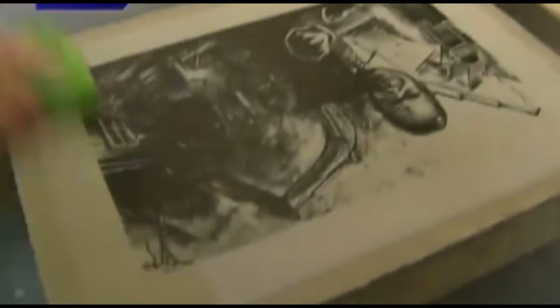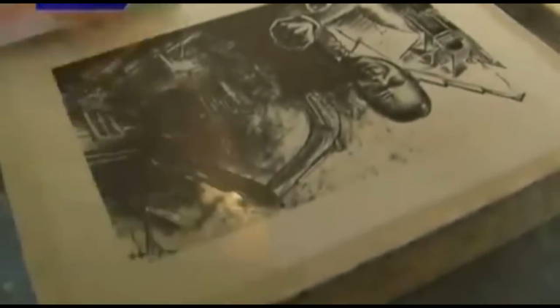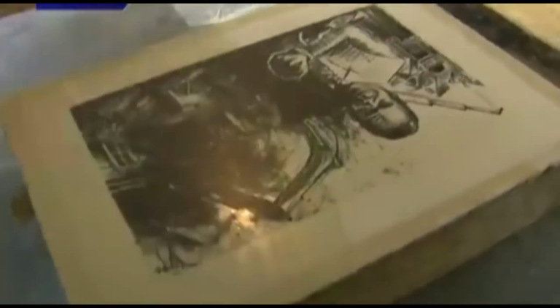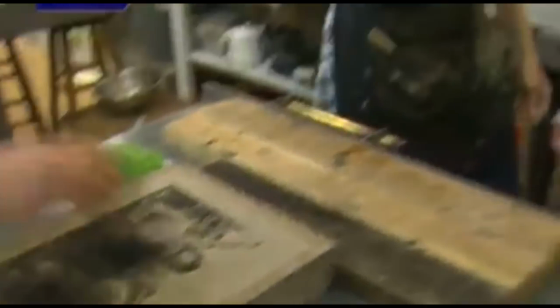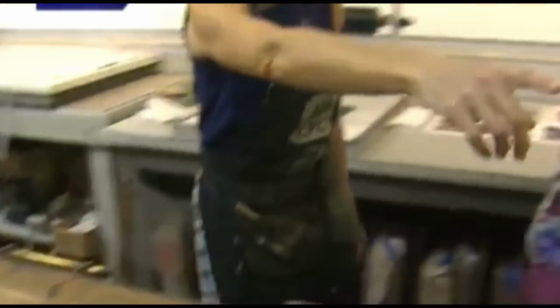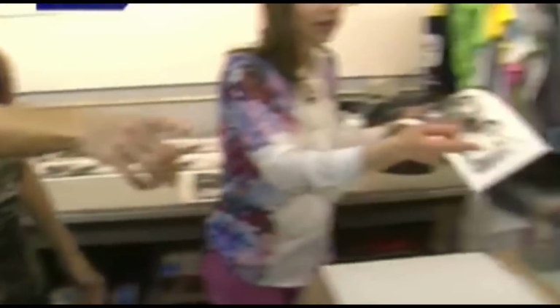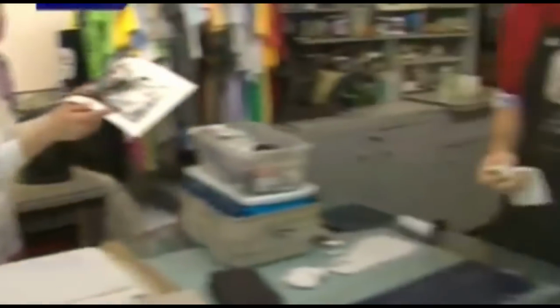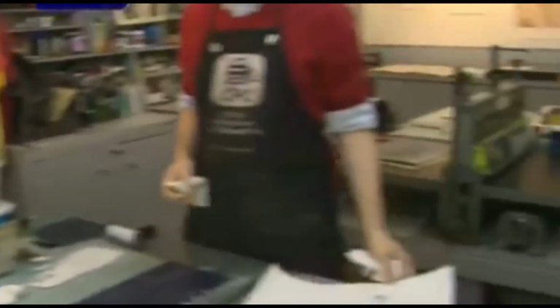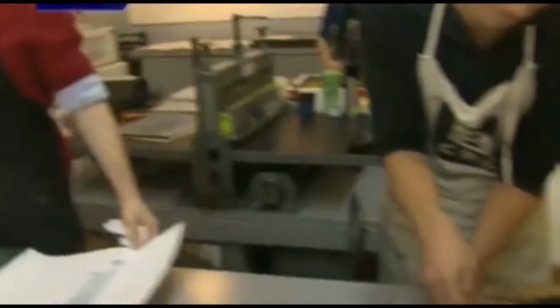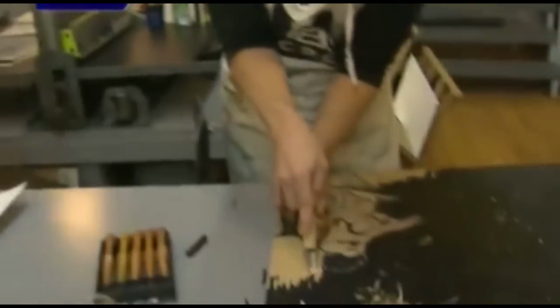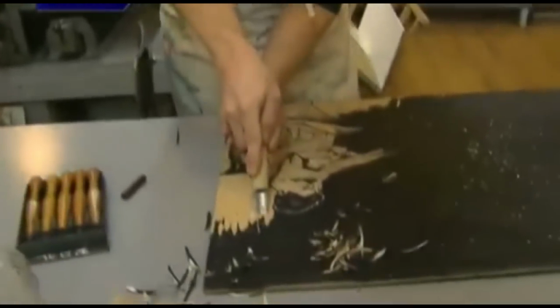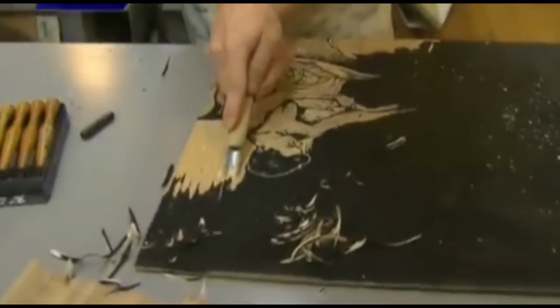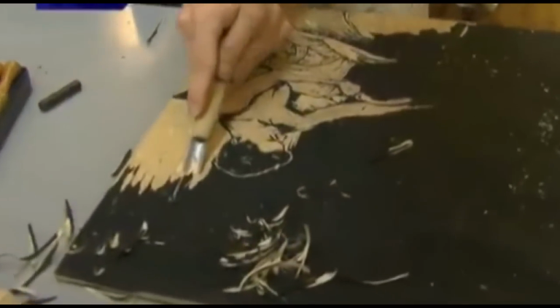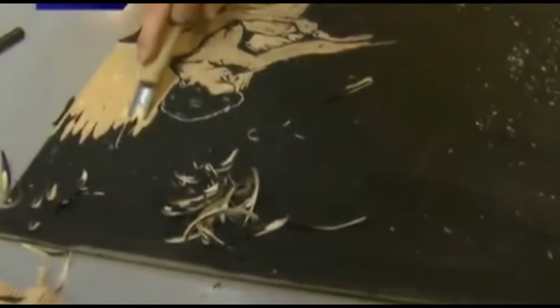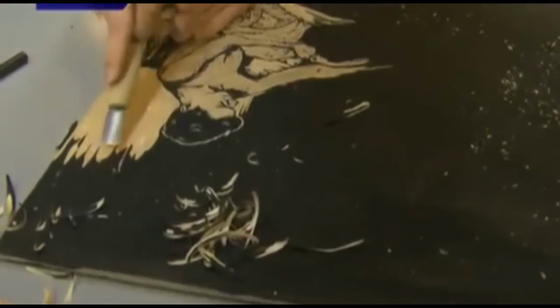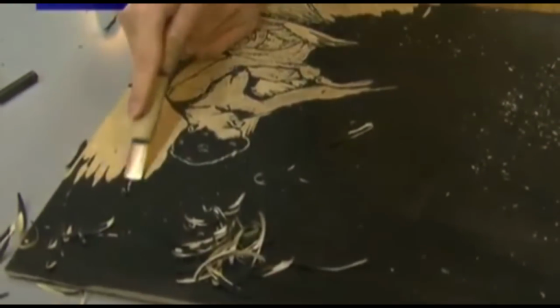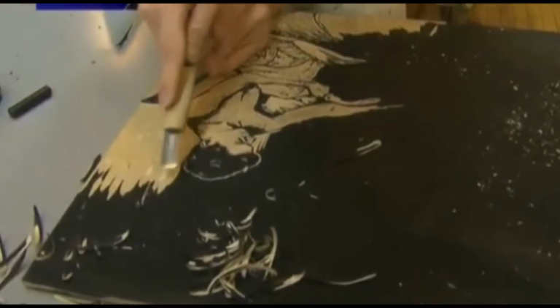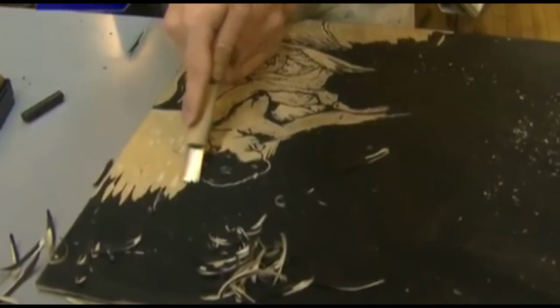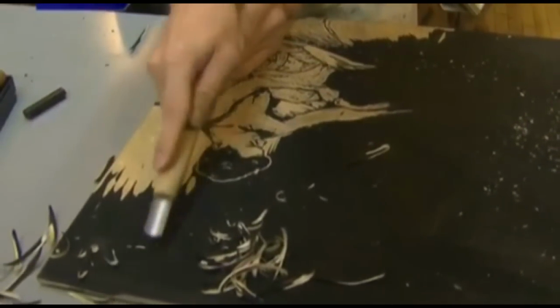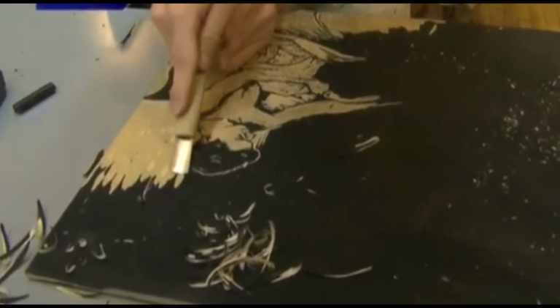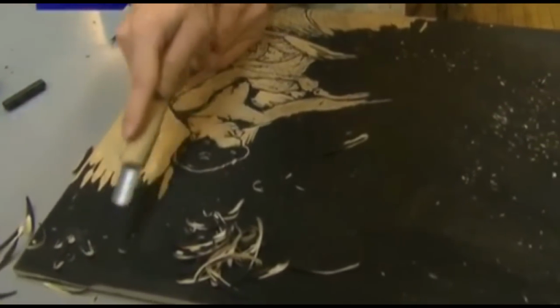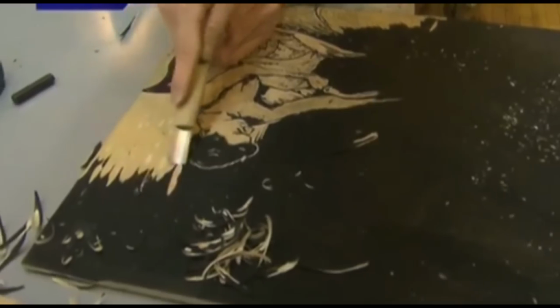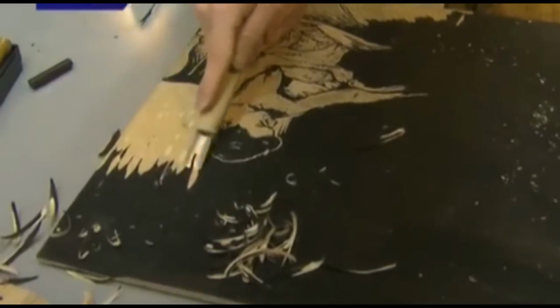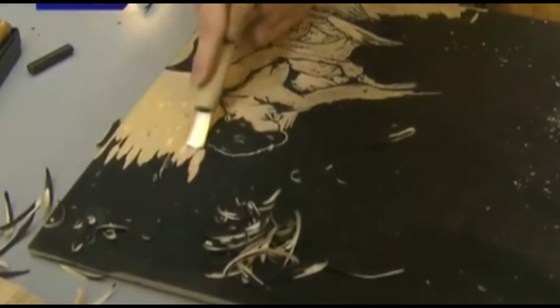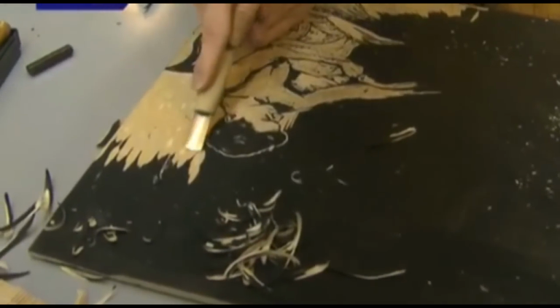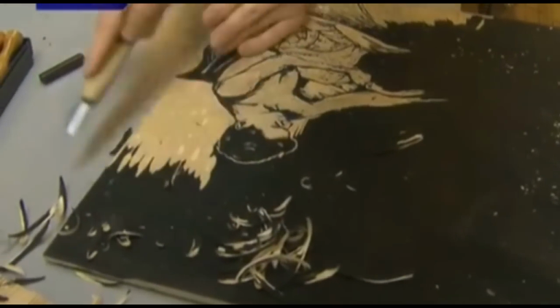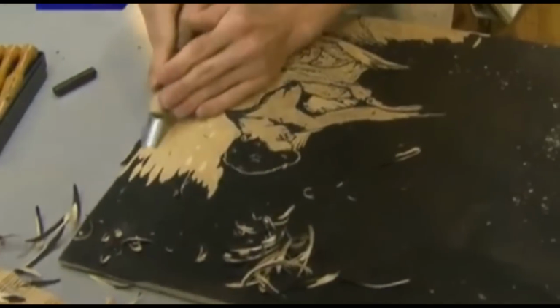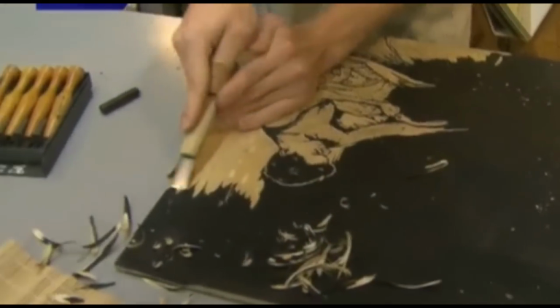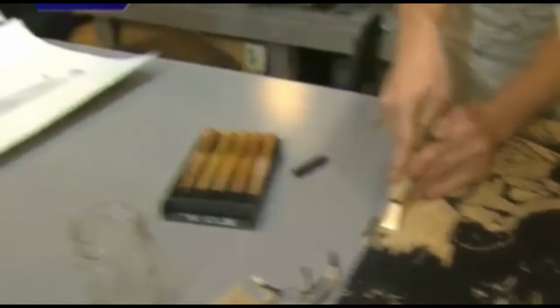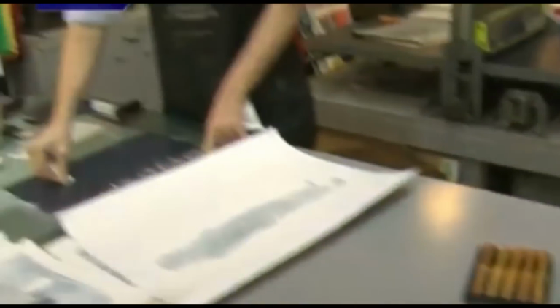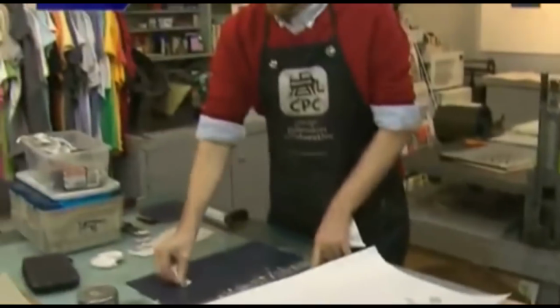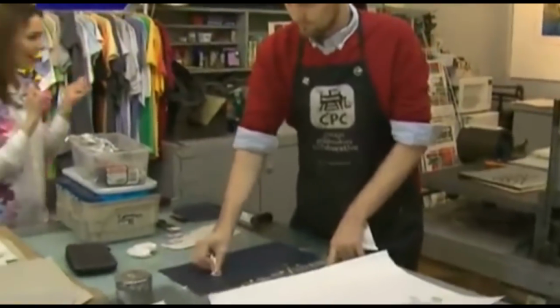And over here we have Chase carving a wood cut. And so he's eventually going to roll up the surface in ink and print what's on the surface plate. Matt here is doing monotype.